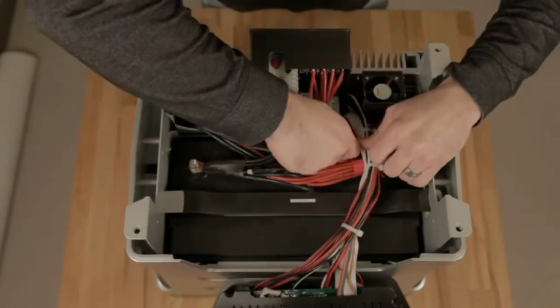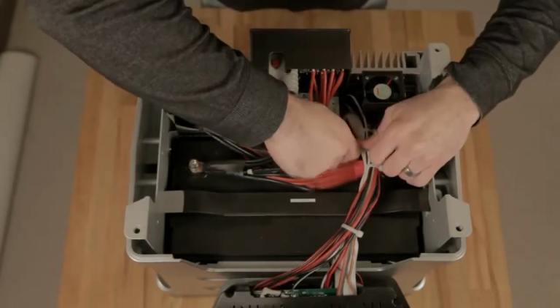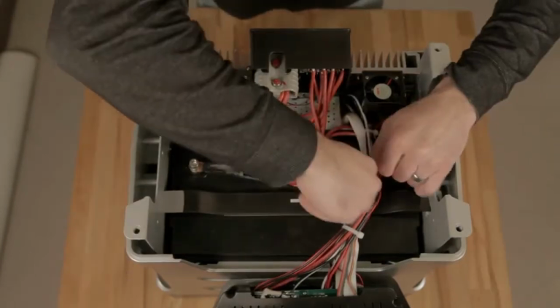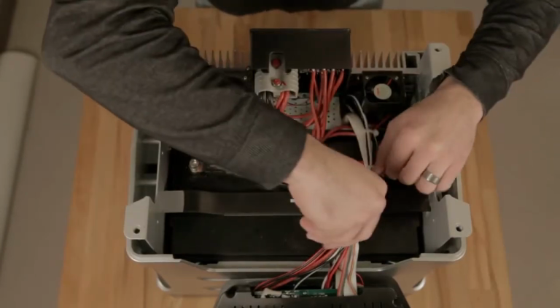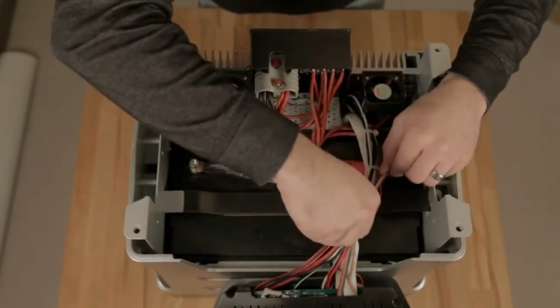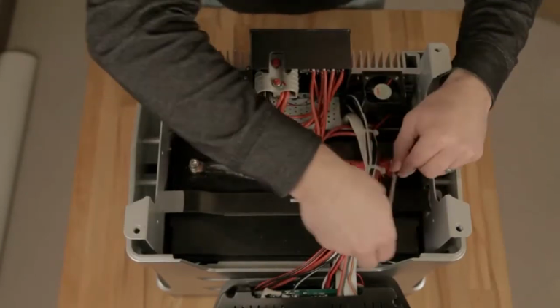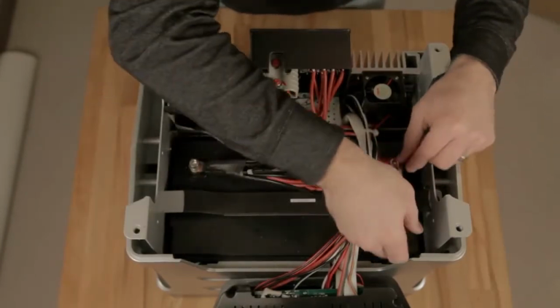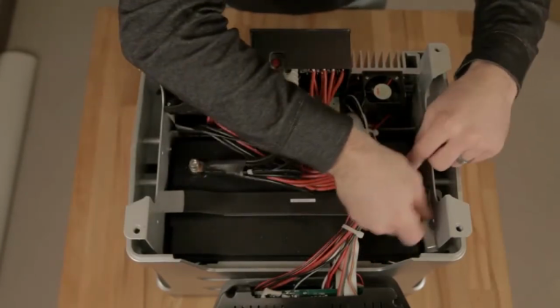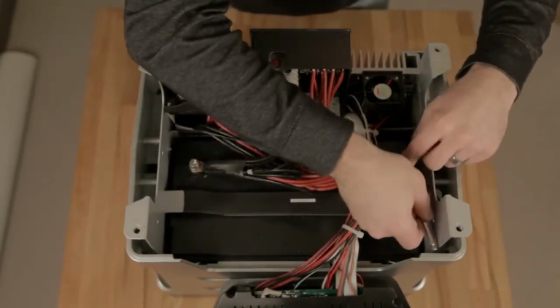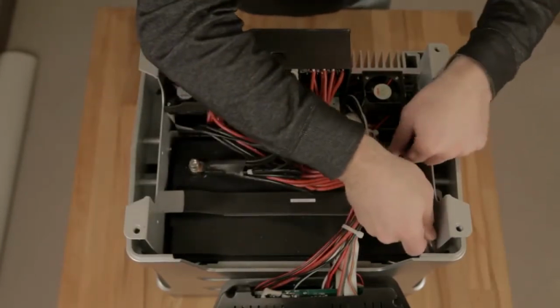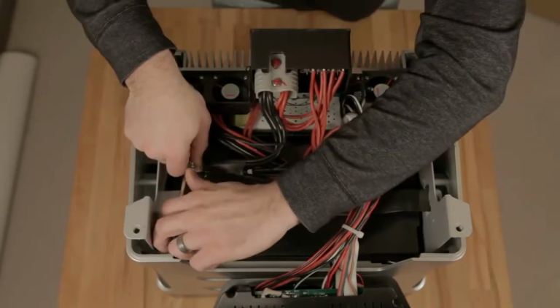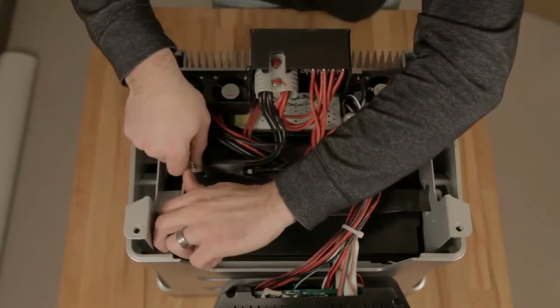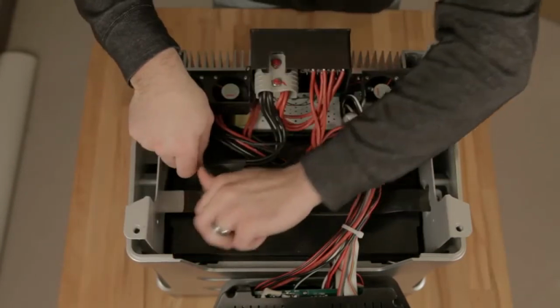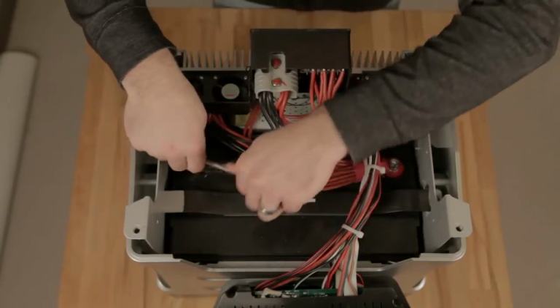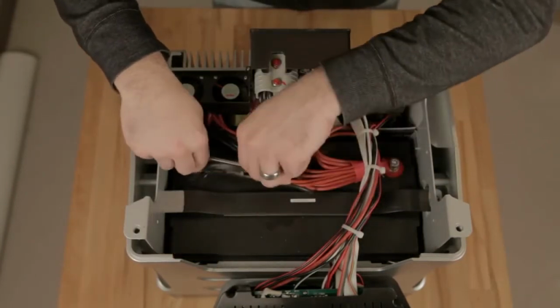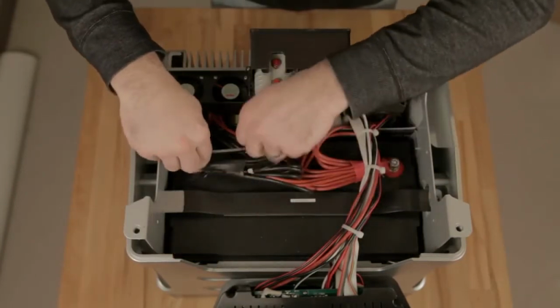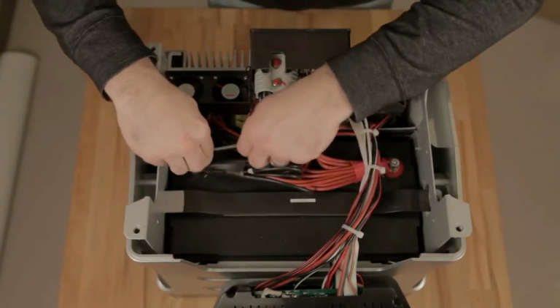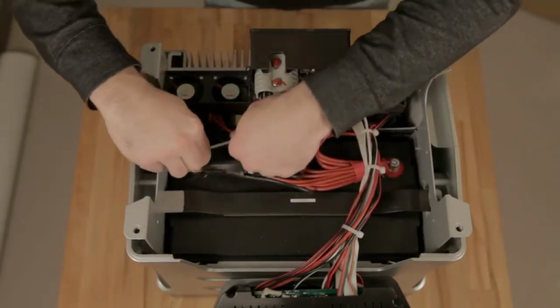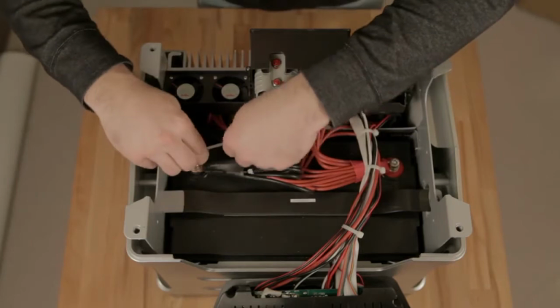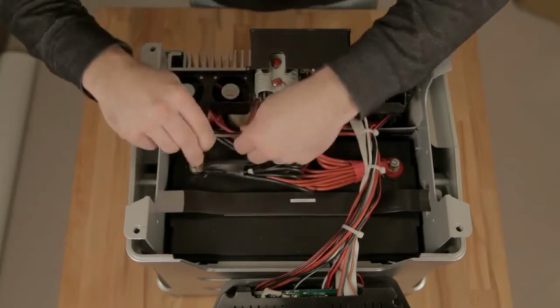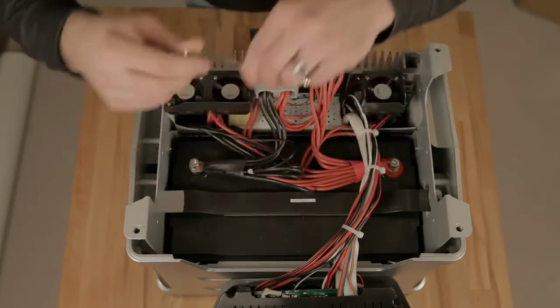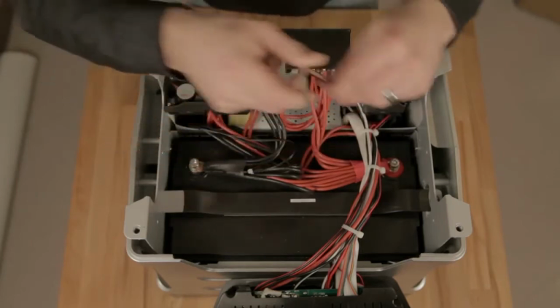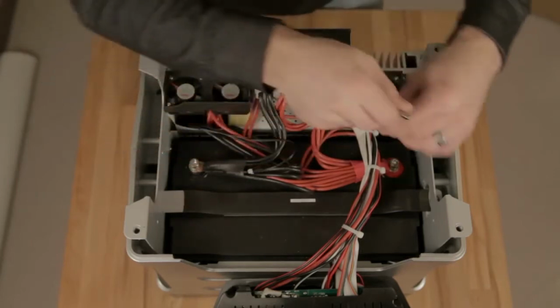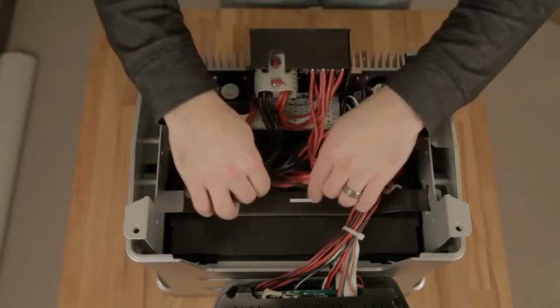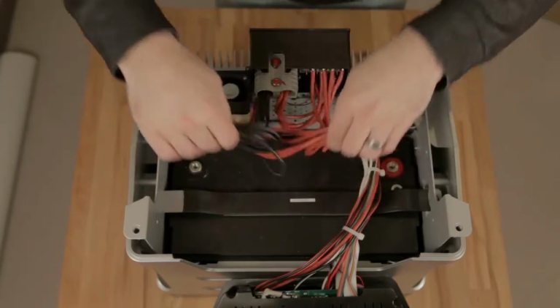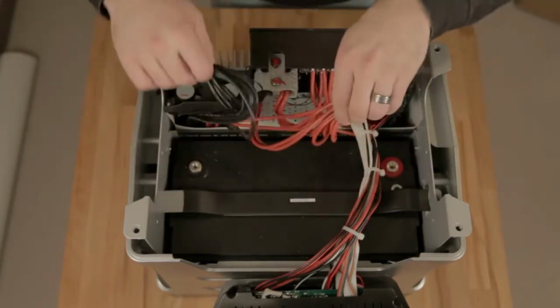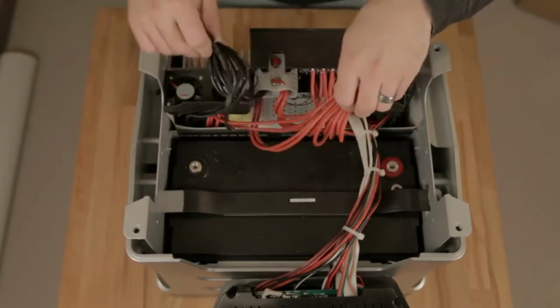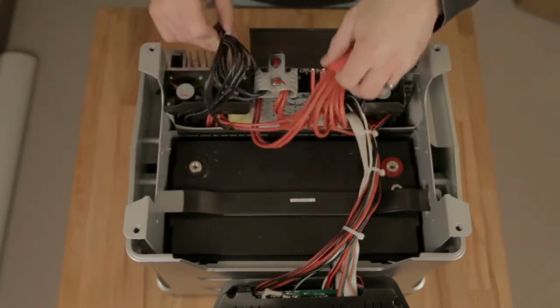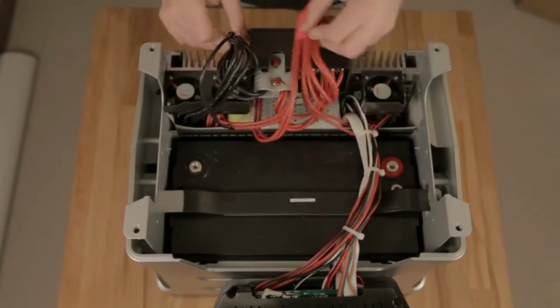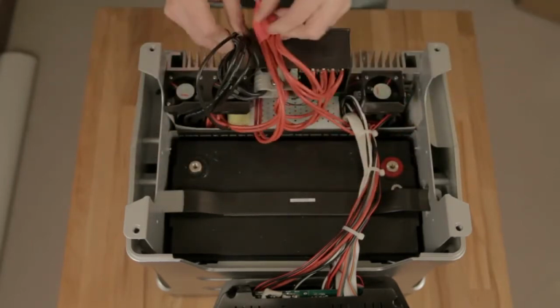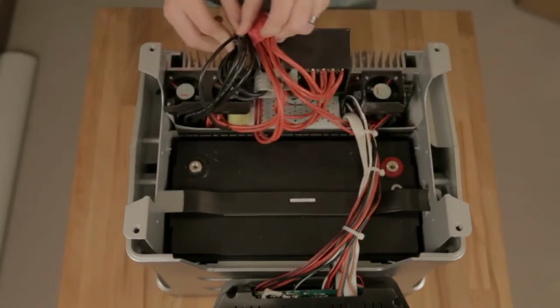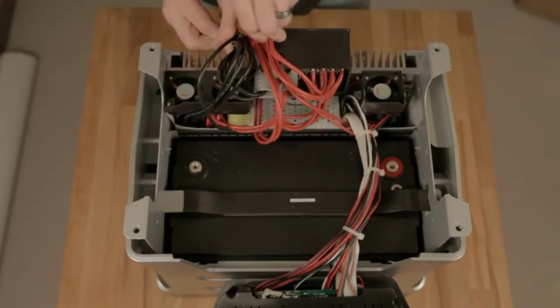Next, remove the screws on the terminals. Make sure to keep track of the washers, and also to never touch positive and negative together.